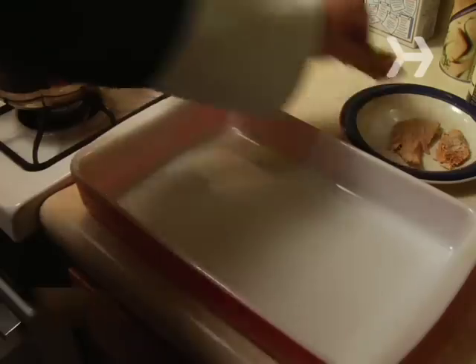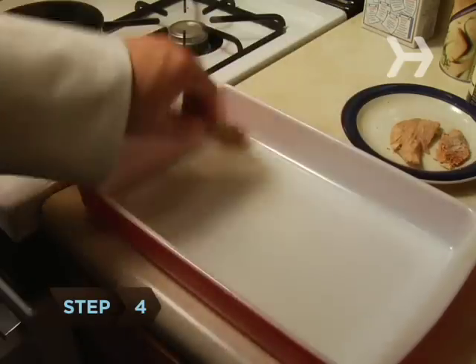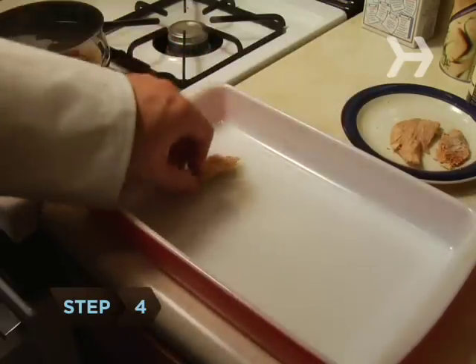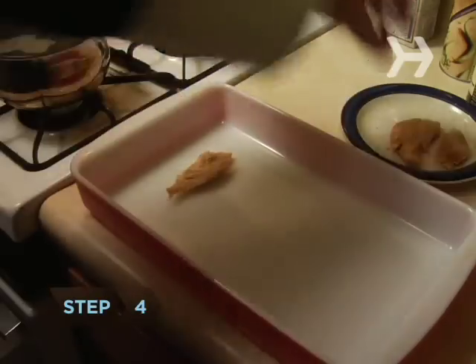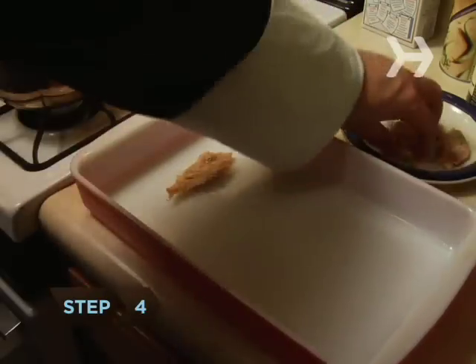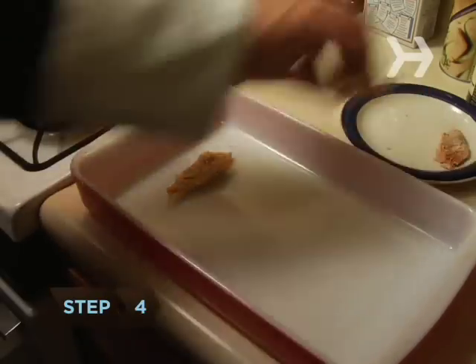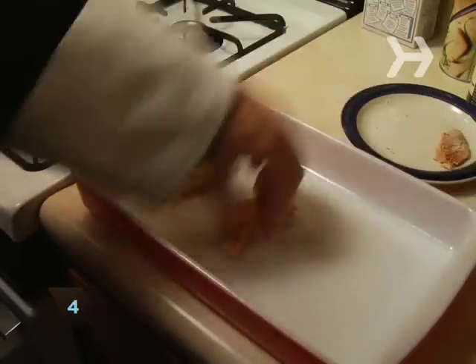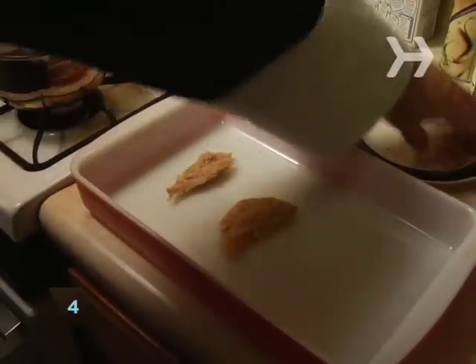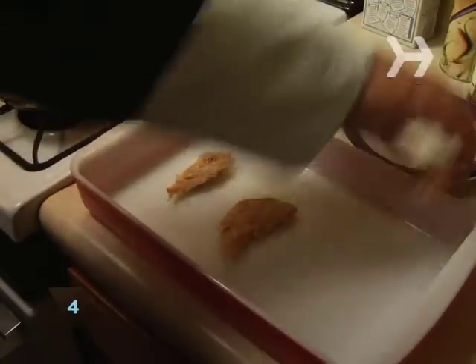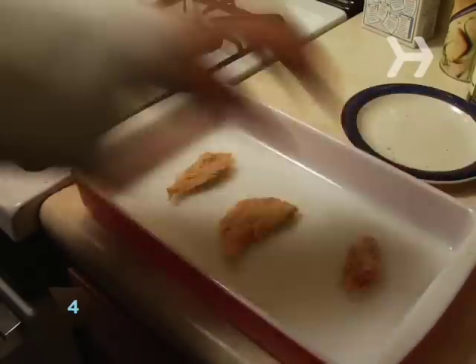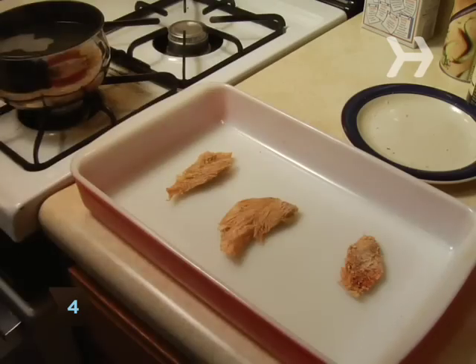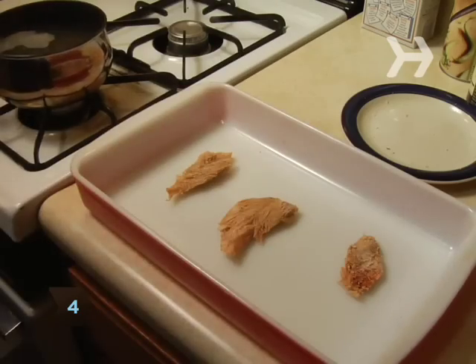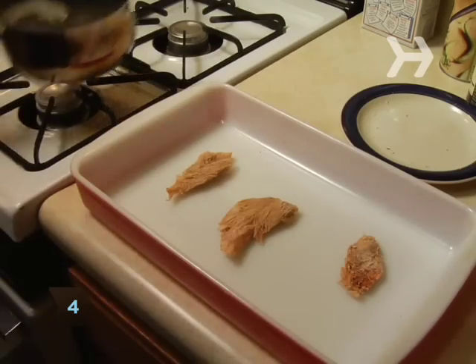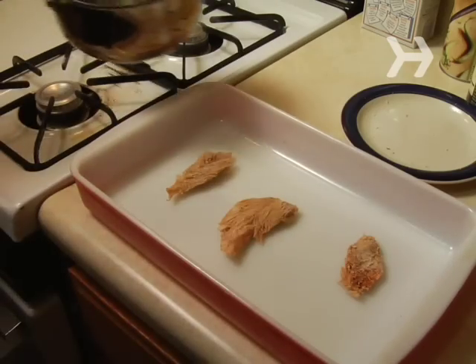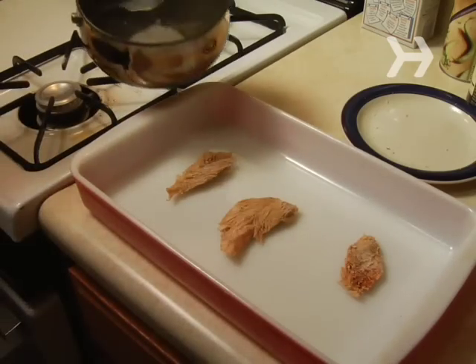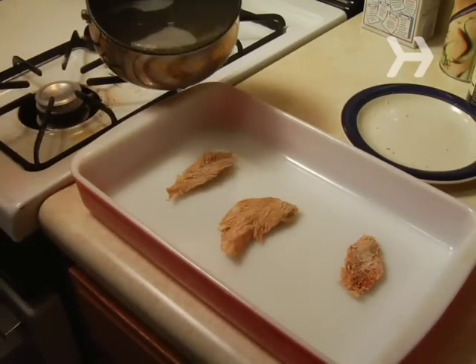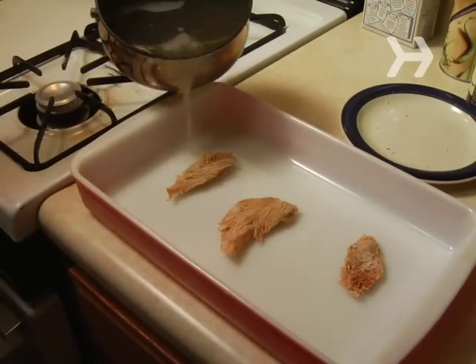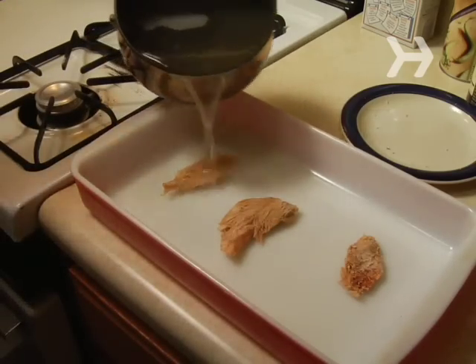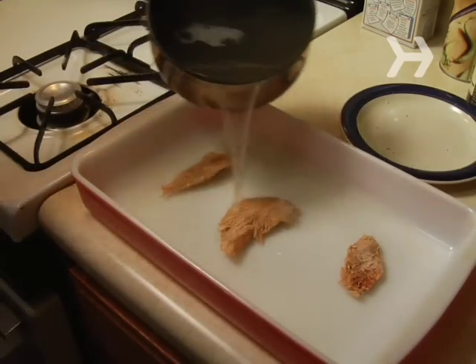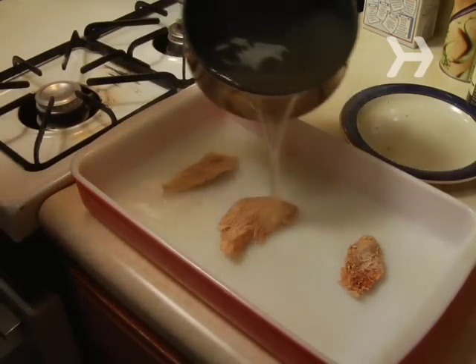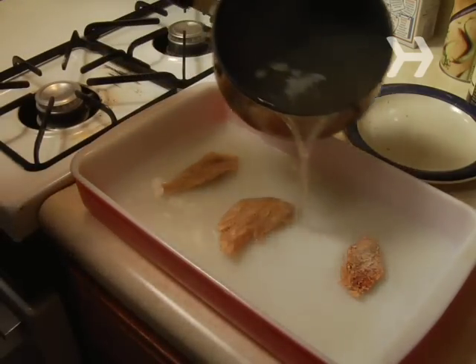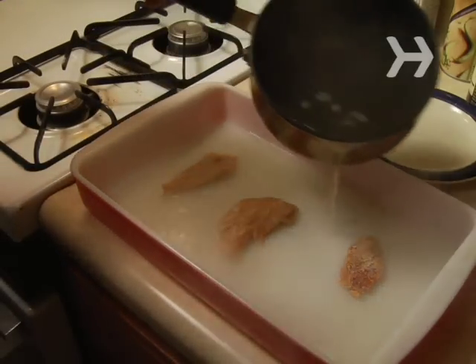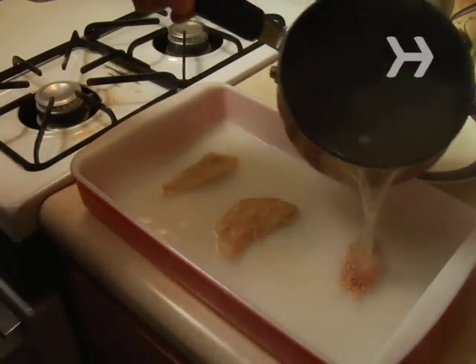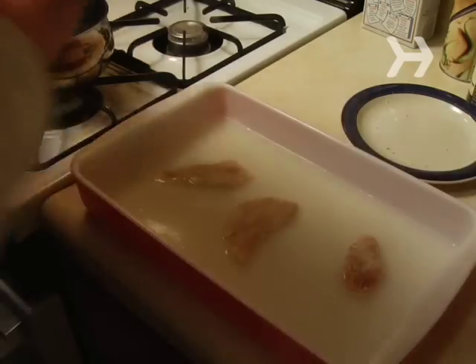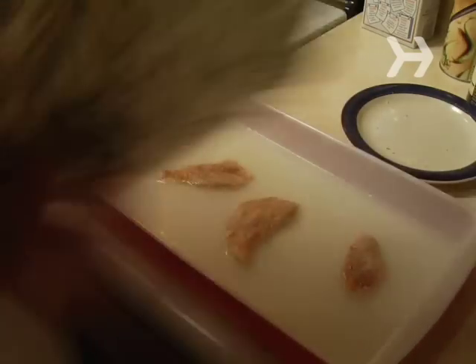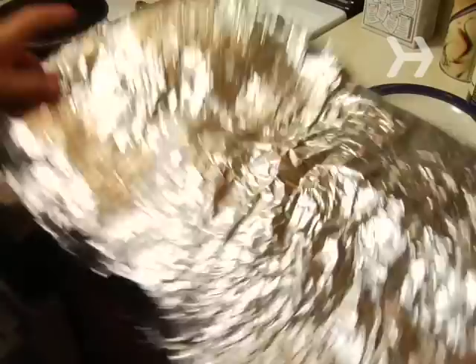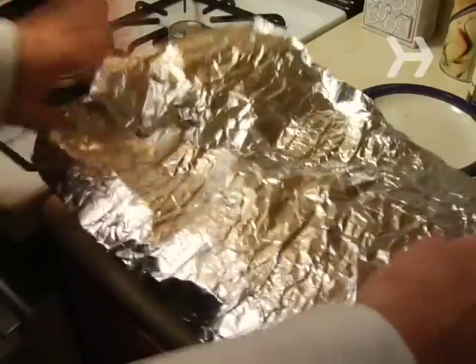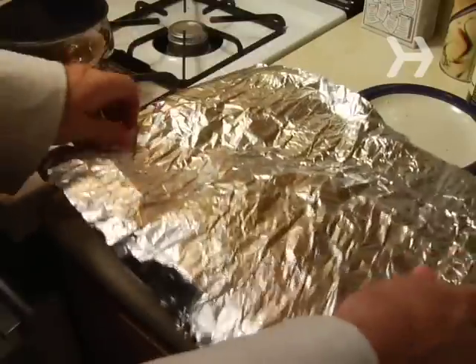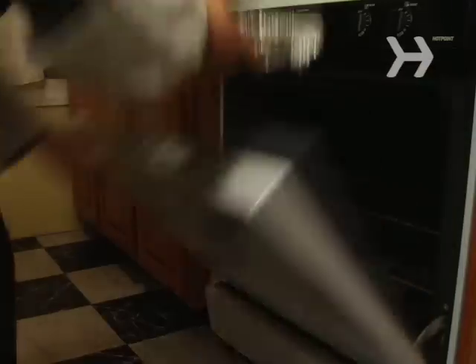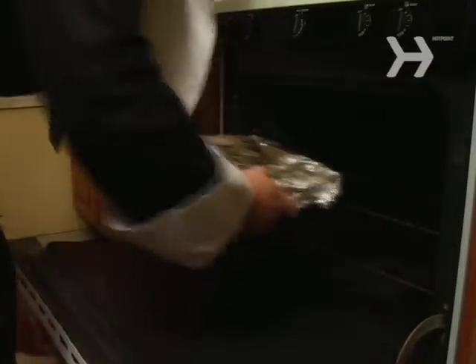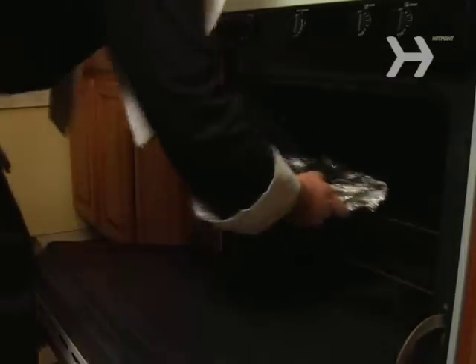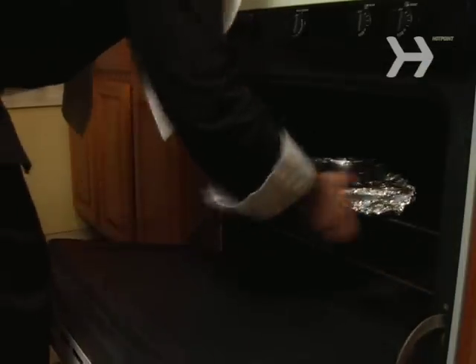Step 4. Moisten dried turkey by putting slices into a casserole dish, covering them with two cups of chicken broth that you brought to a boil with some pan drippings, covering the dish with foil, and baking it for about 10 minutes.